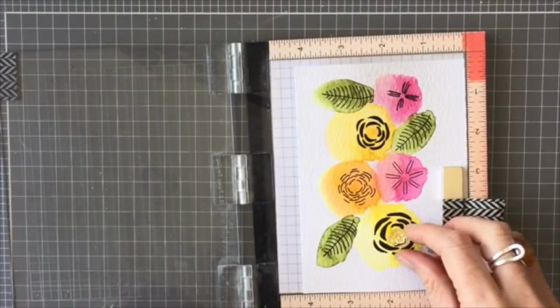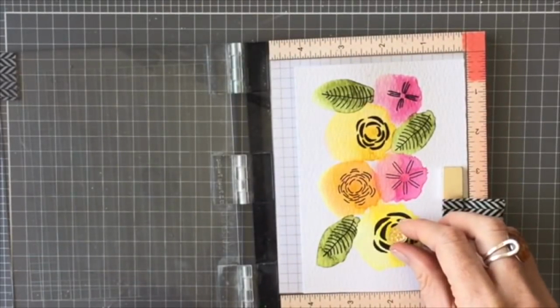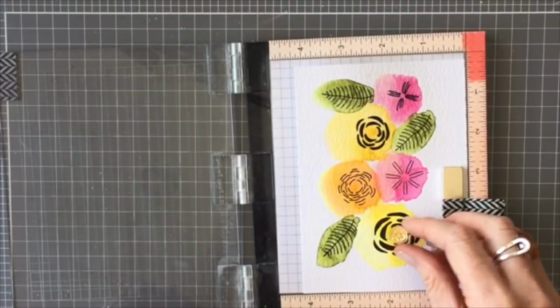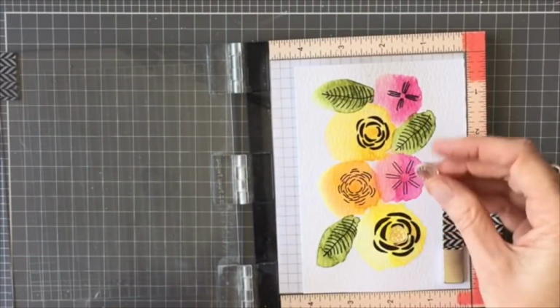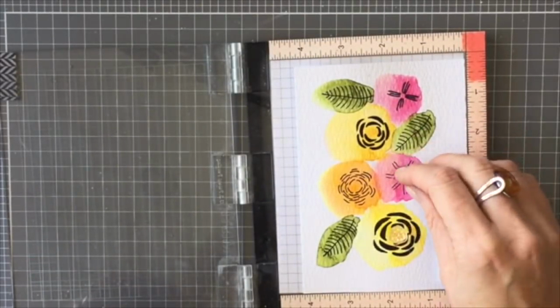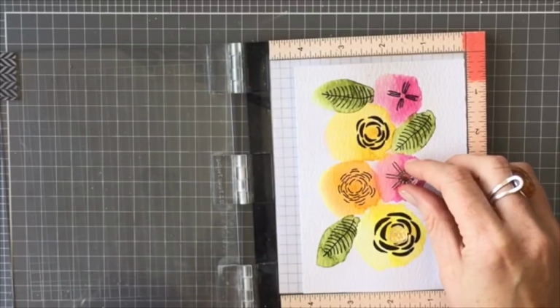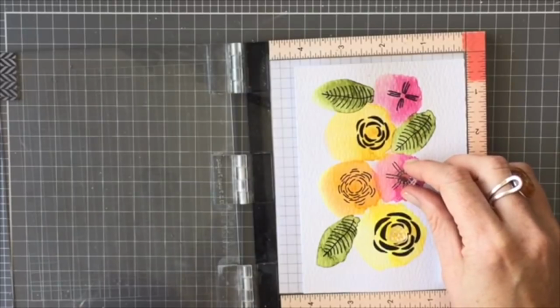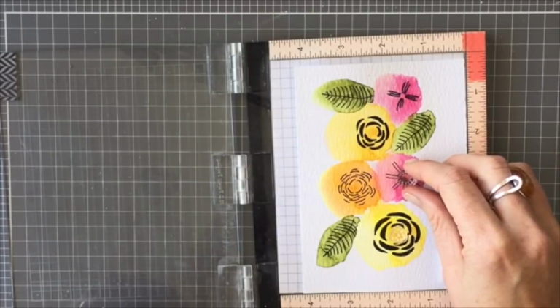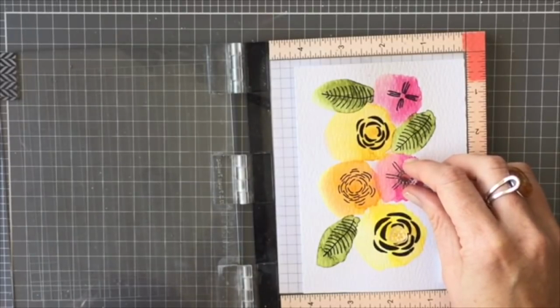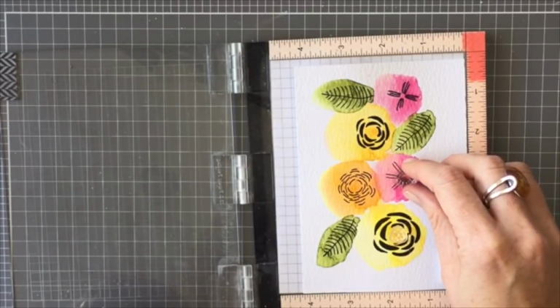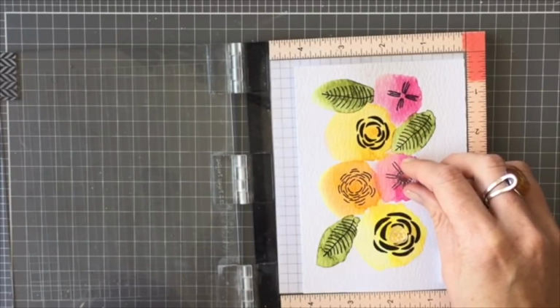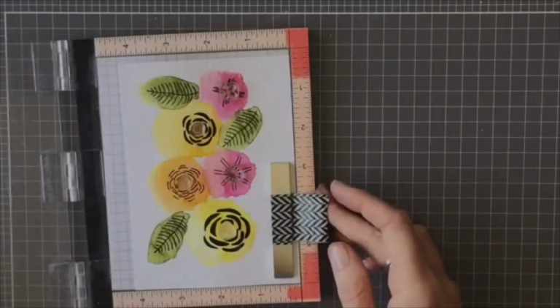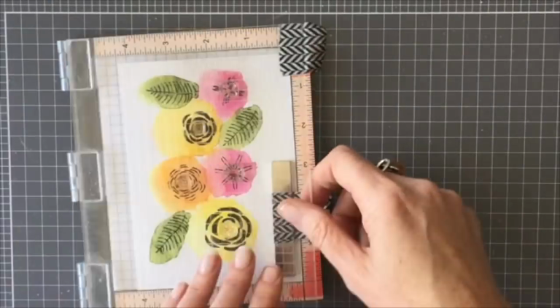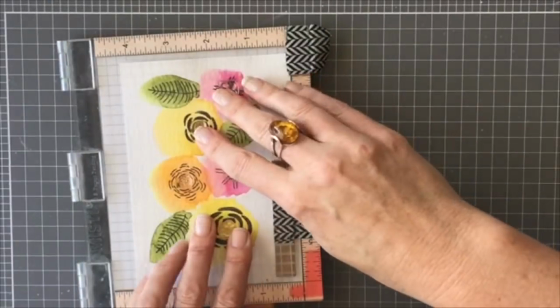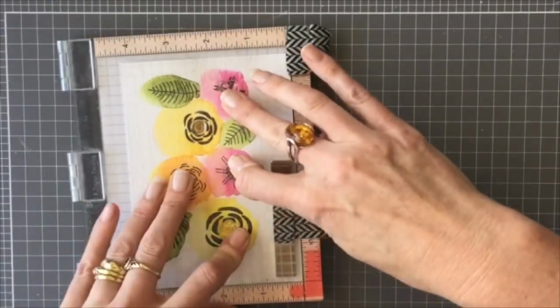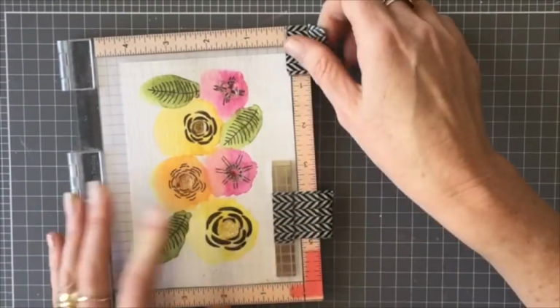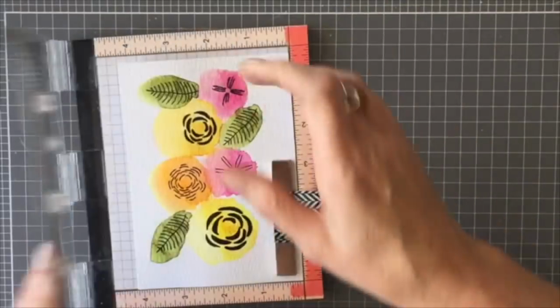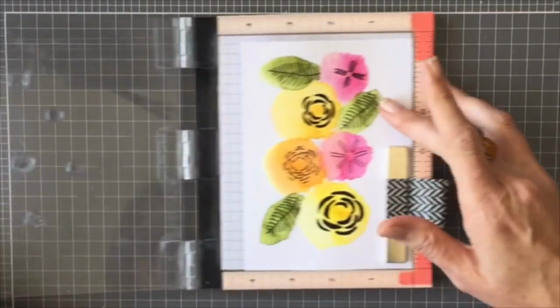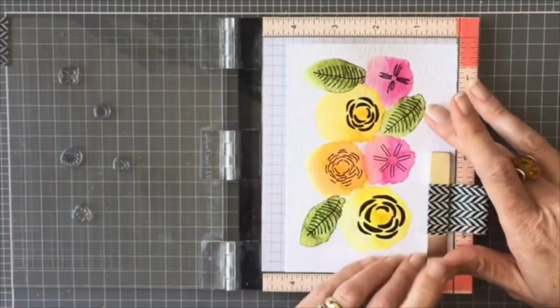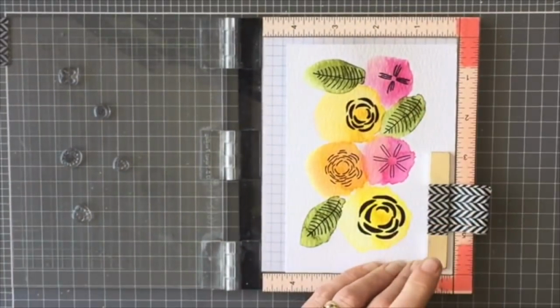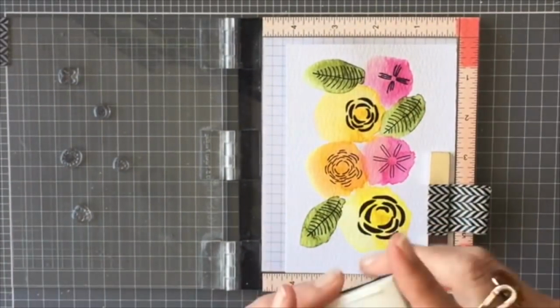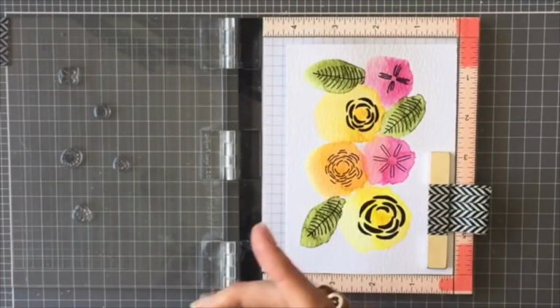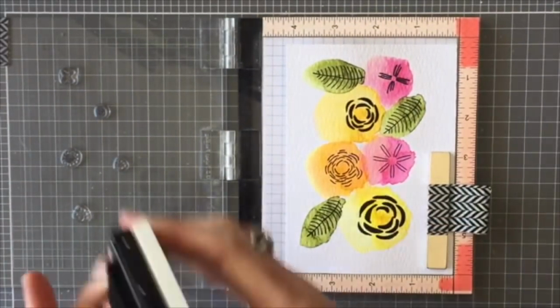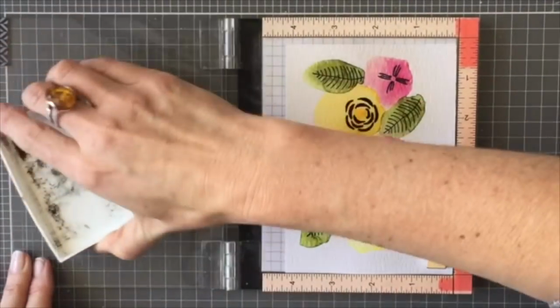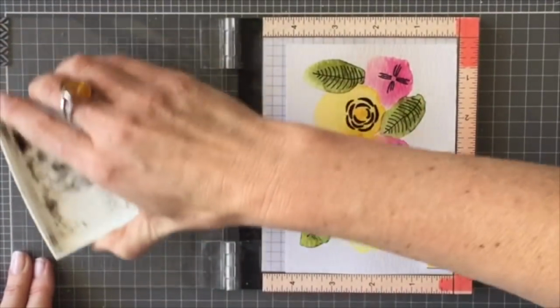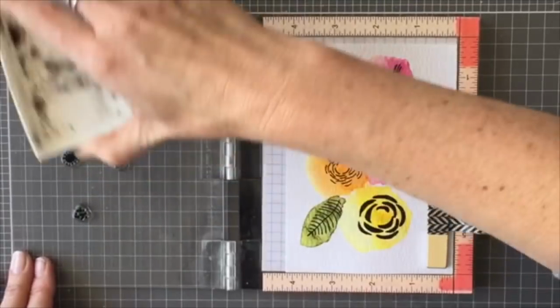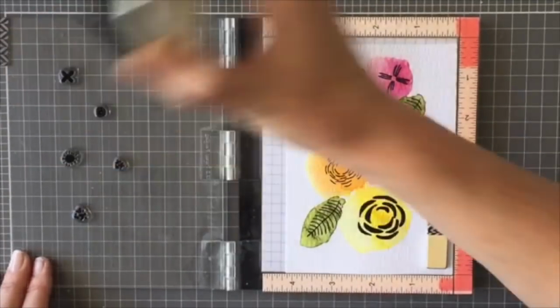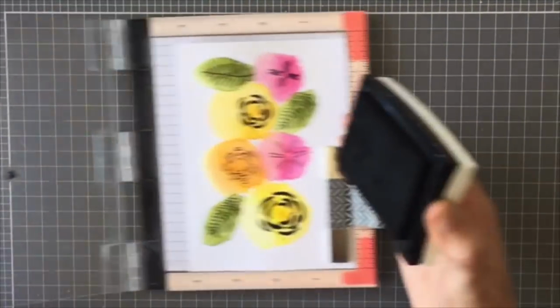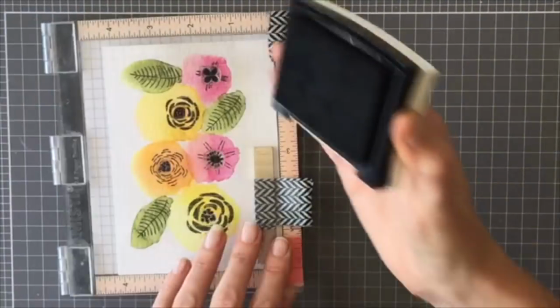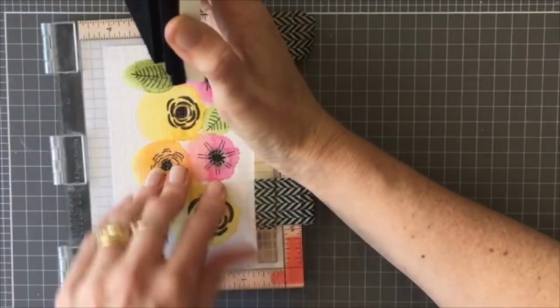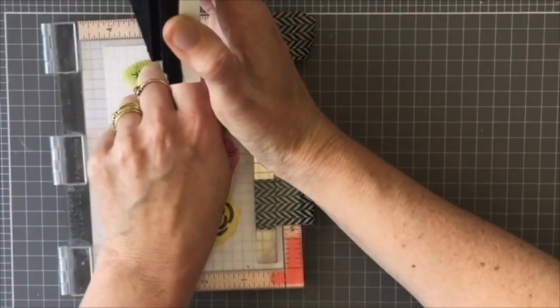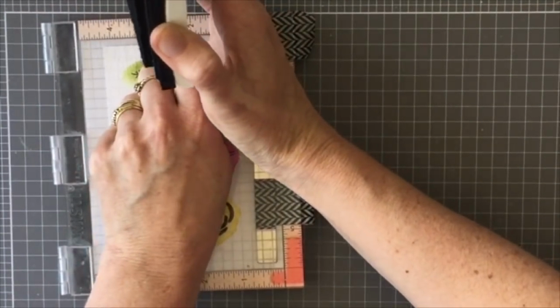In the set there are these gorgeous little centers for the flowers, and they match up to certain flowers, but I didn't worry too much about that — I just put them in the flowers that I thought looked good, and again inked up with Versafine and stamped them on.